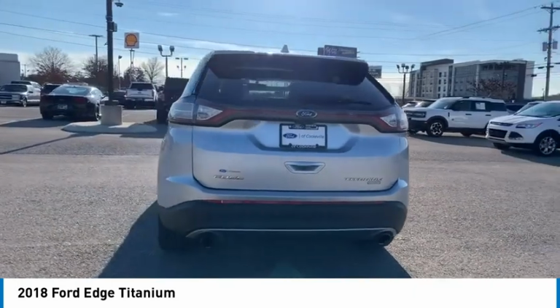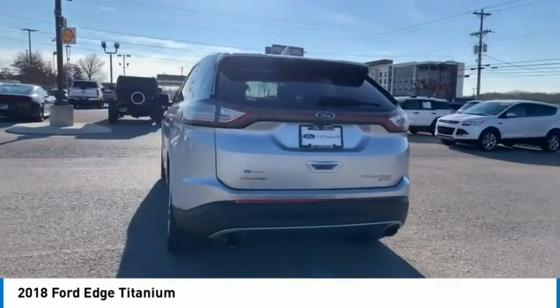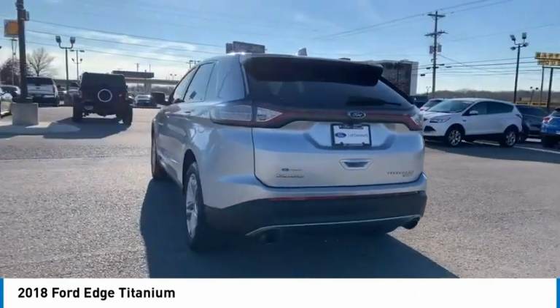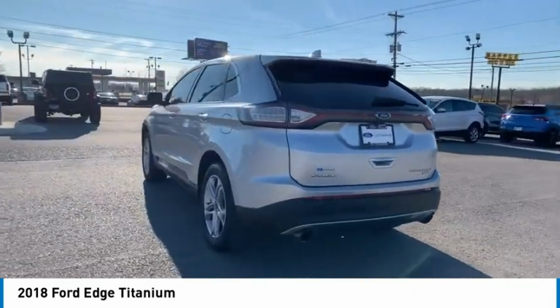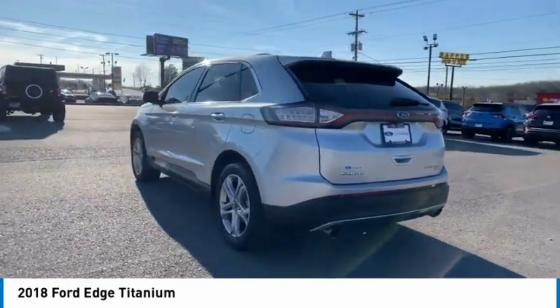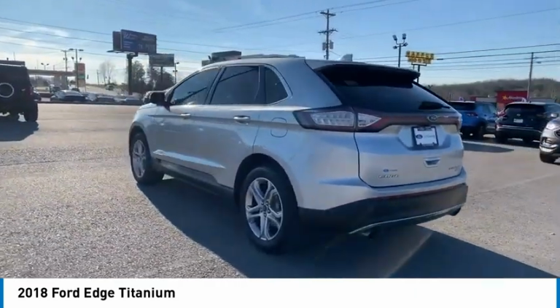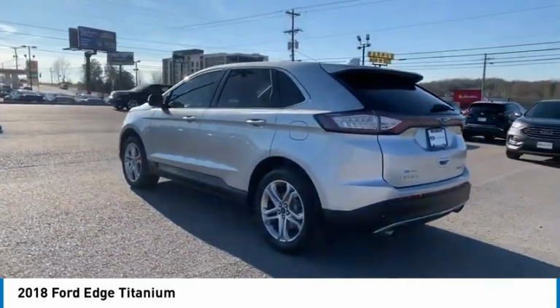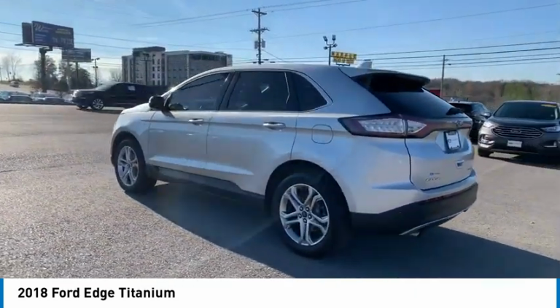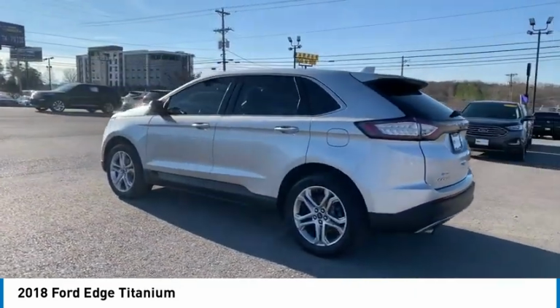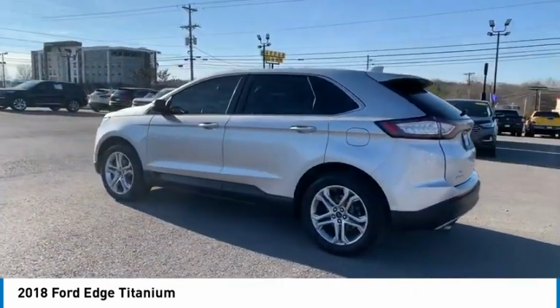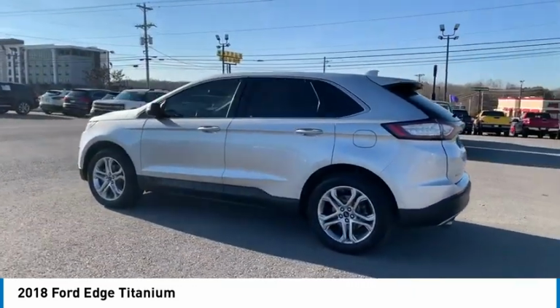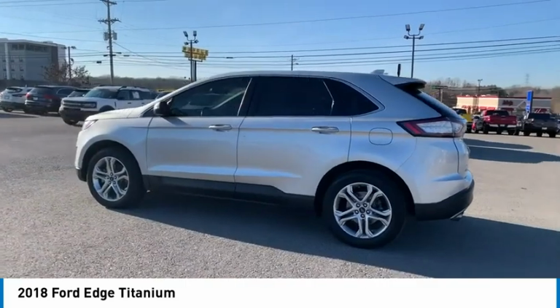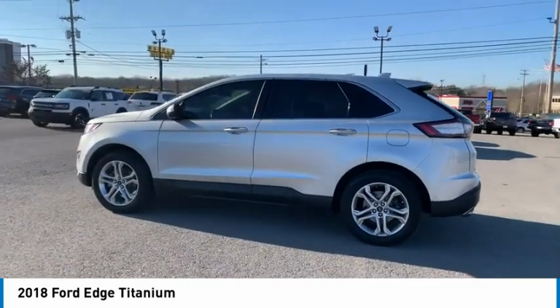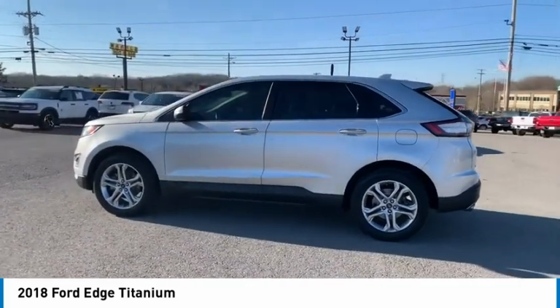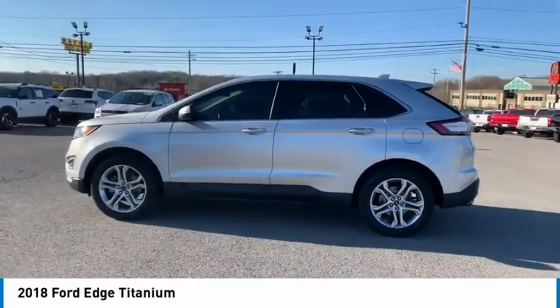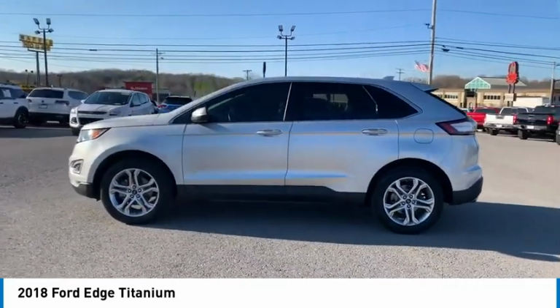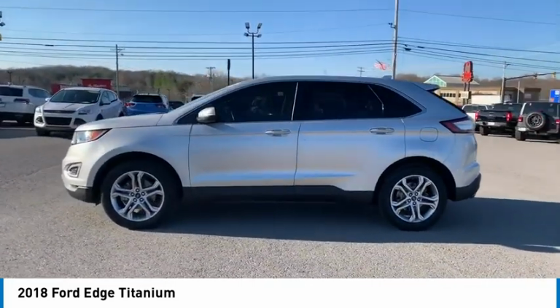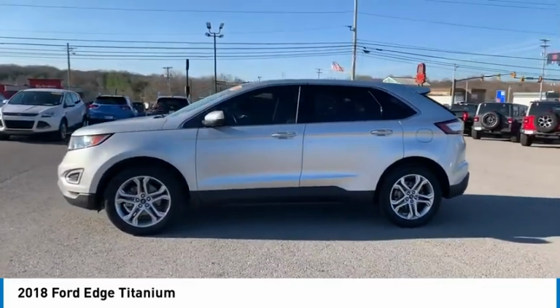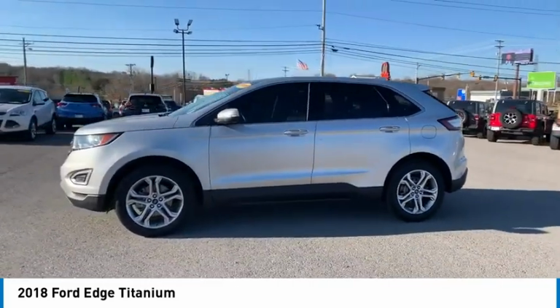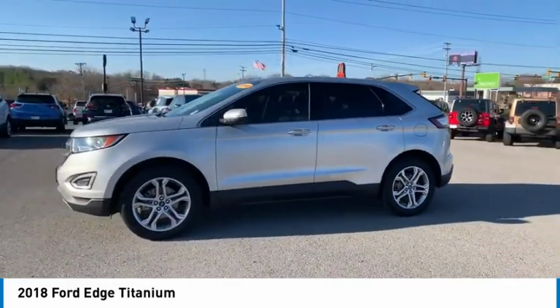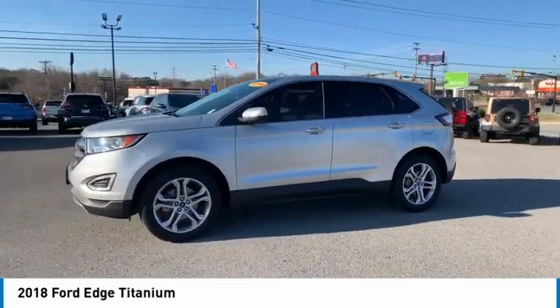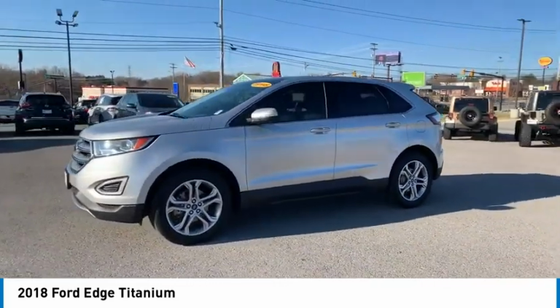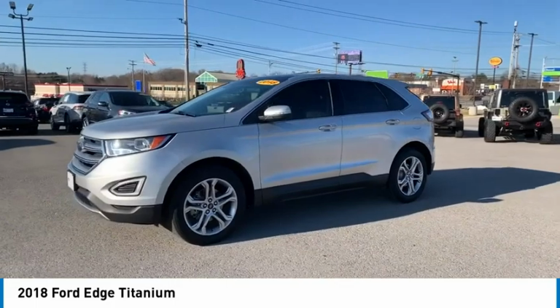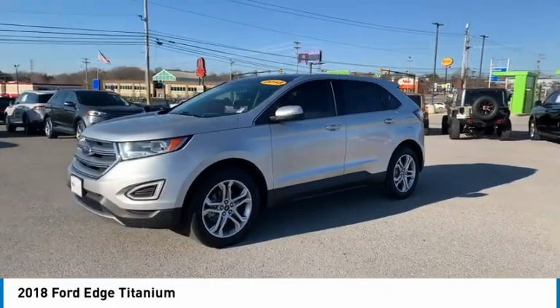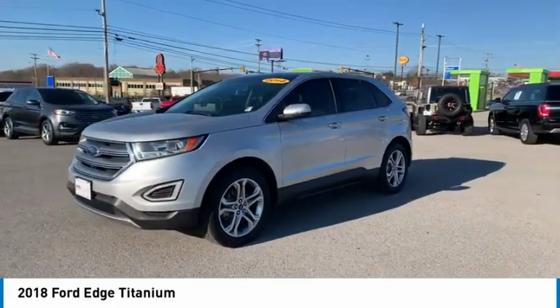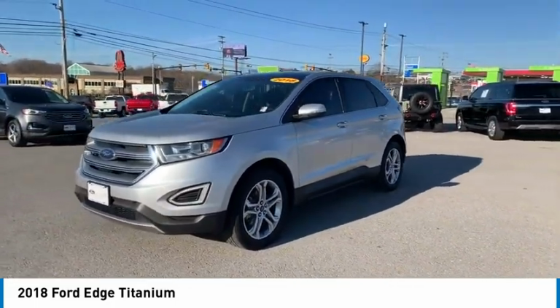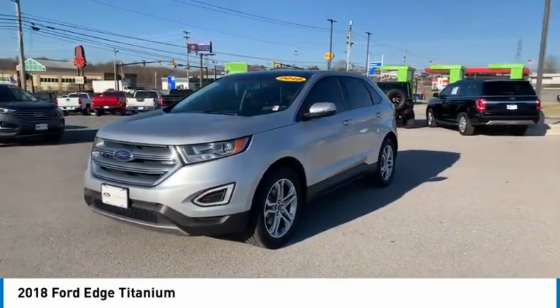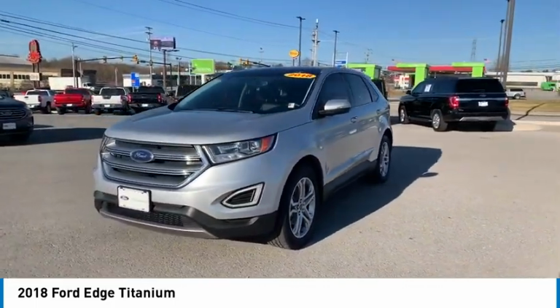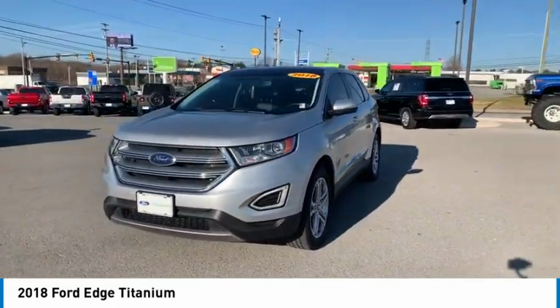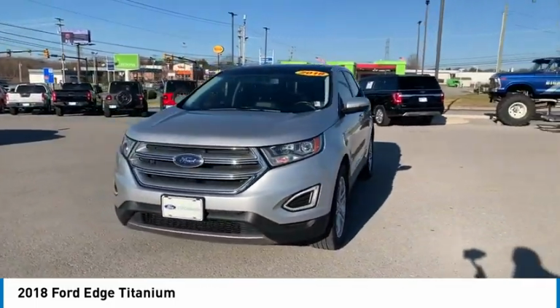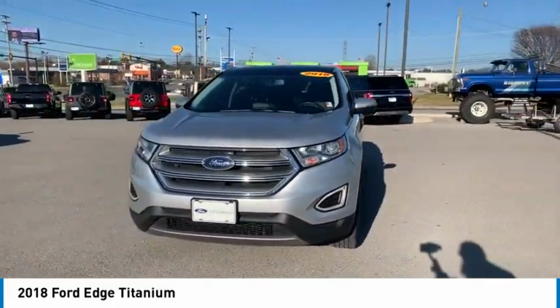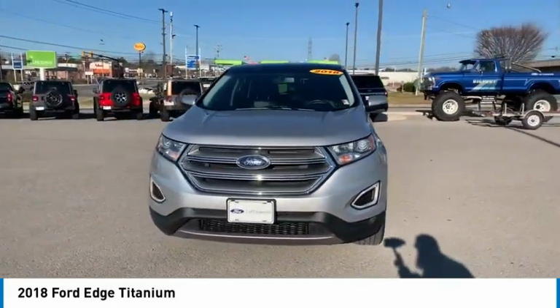Here are some of this vehicle's great options: aluminum wheels, rear spoiler, heated side mirrors, traction control, daytime running lights, remote keyless entry, remote trunk release, front wheel drive, headlights auto off.